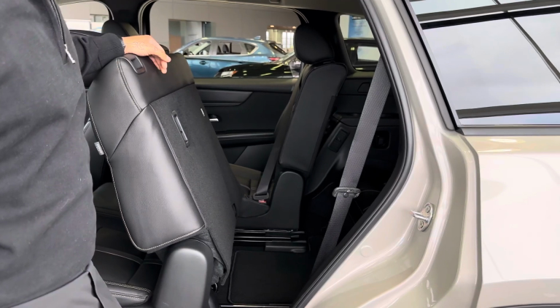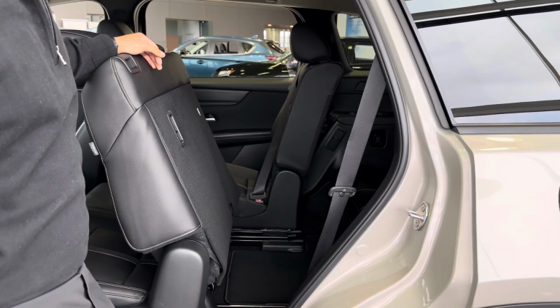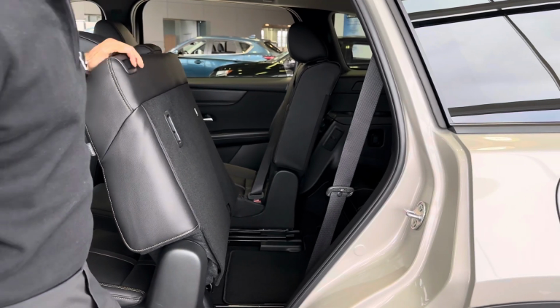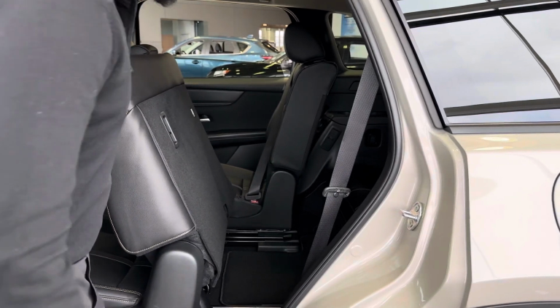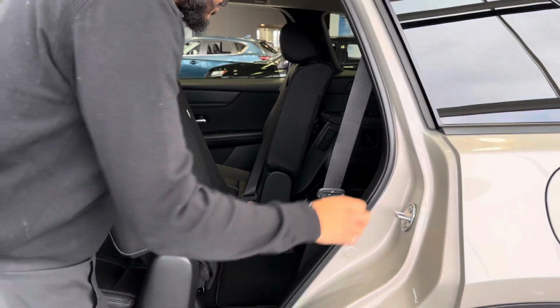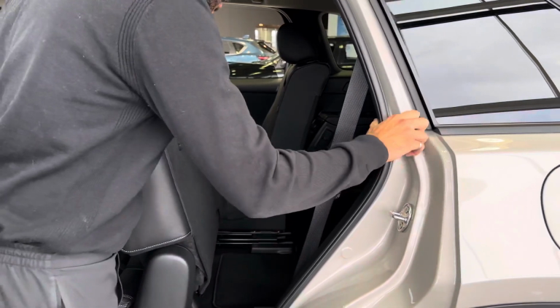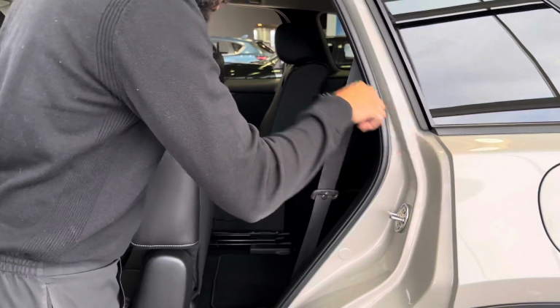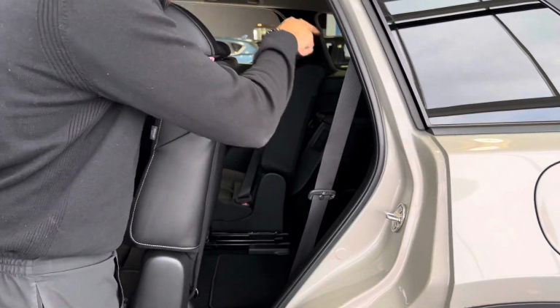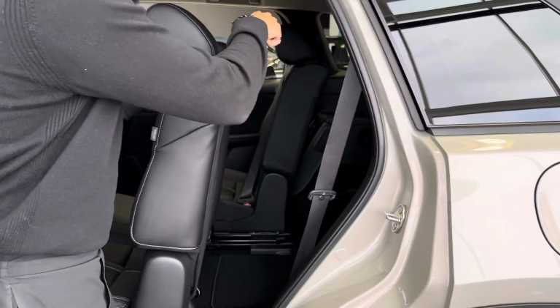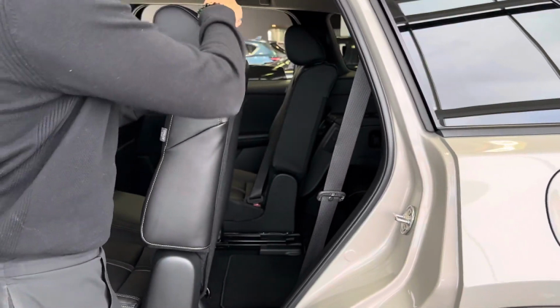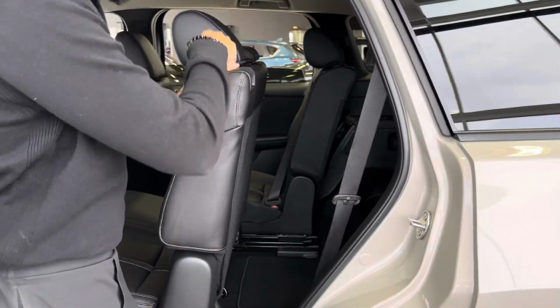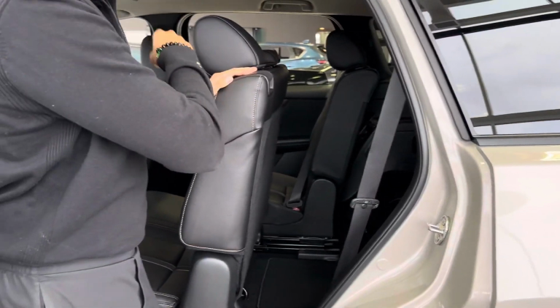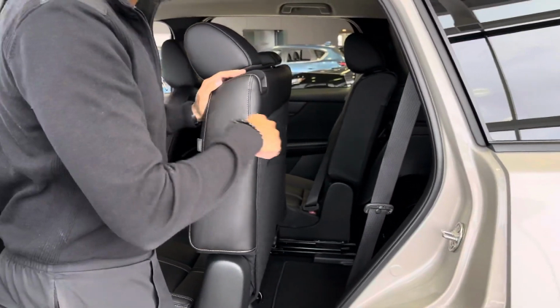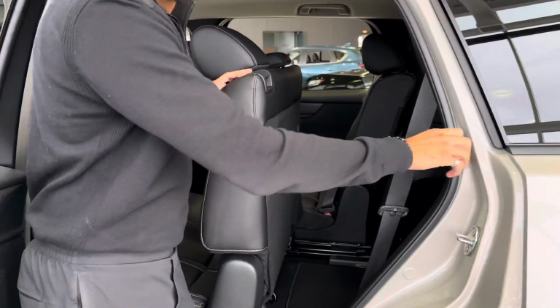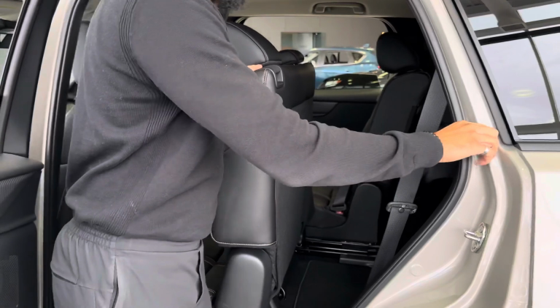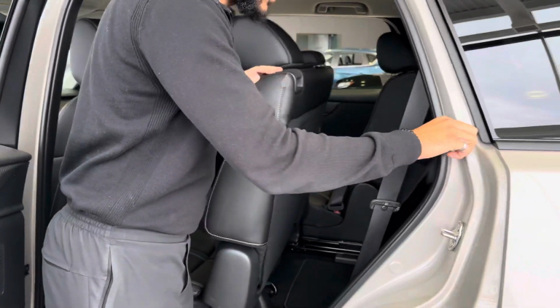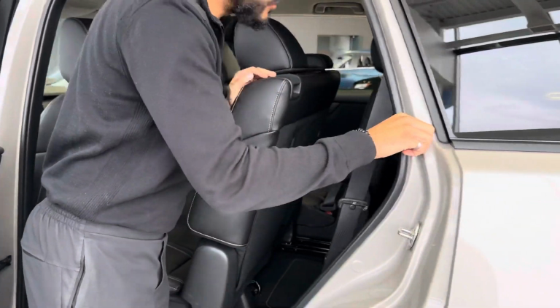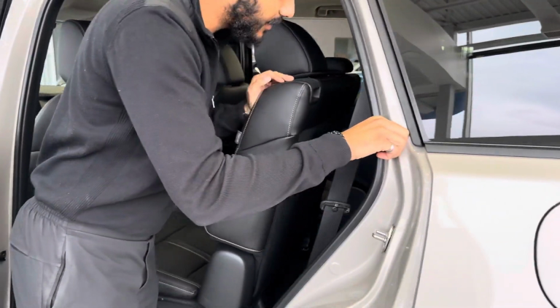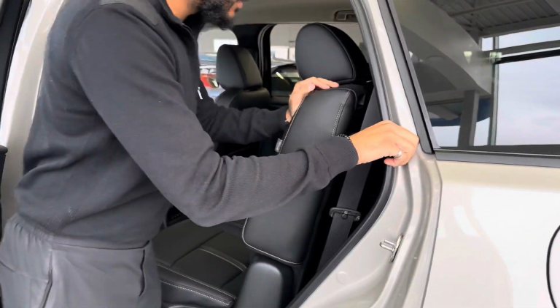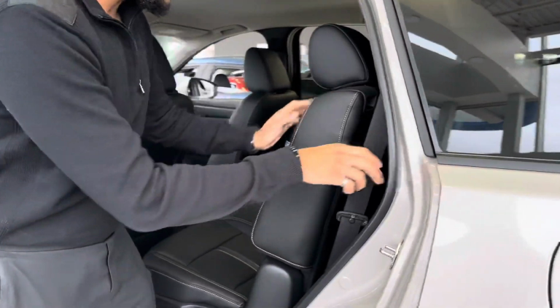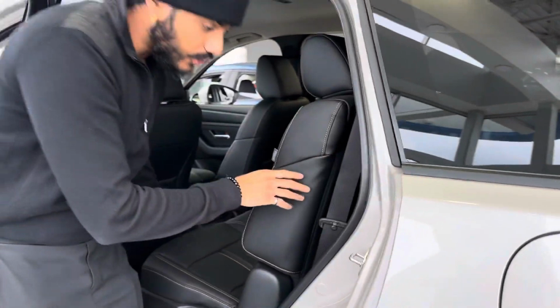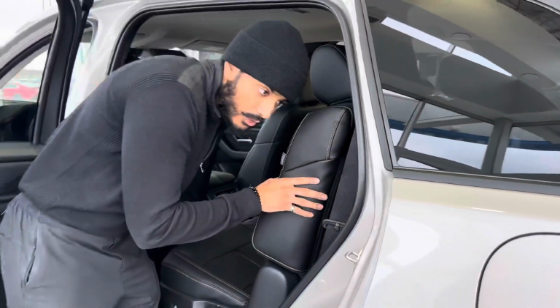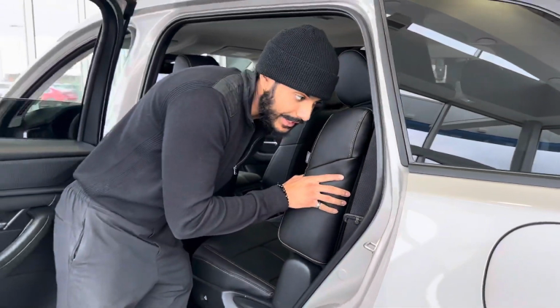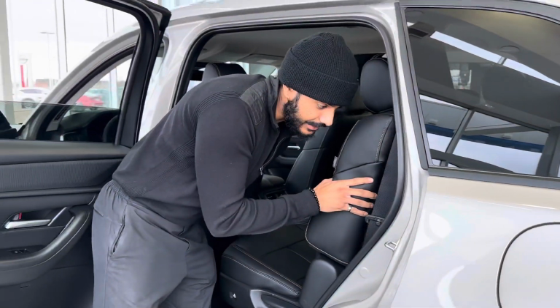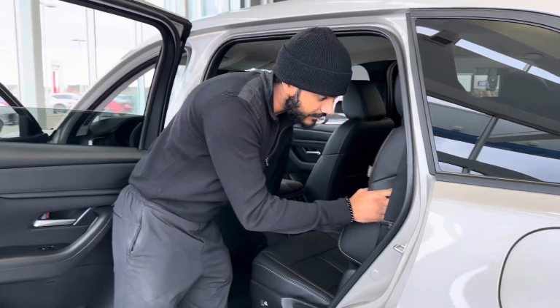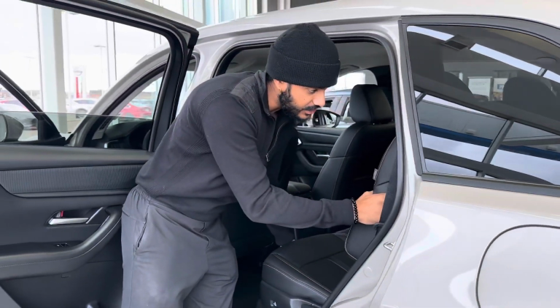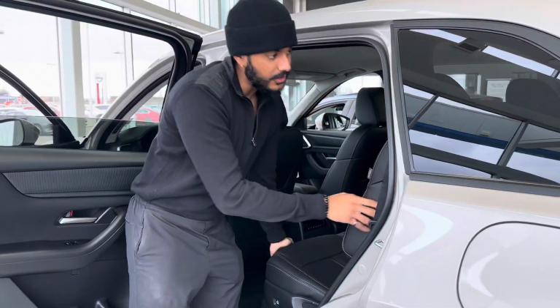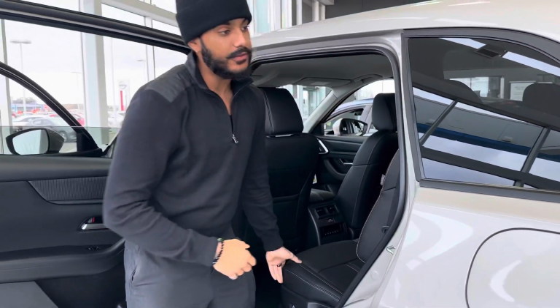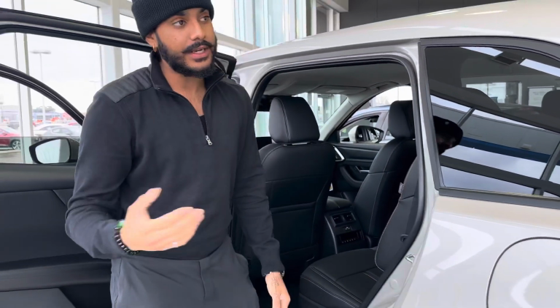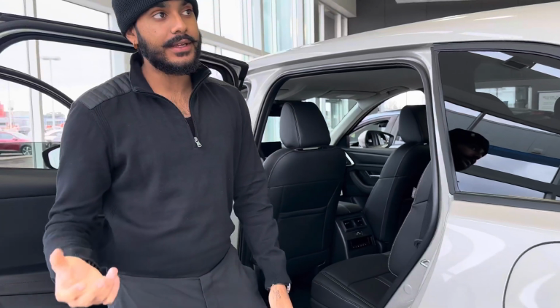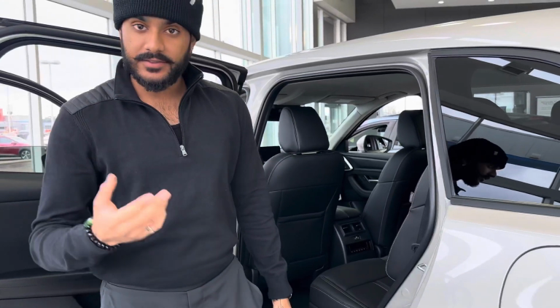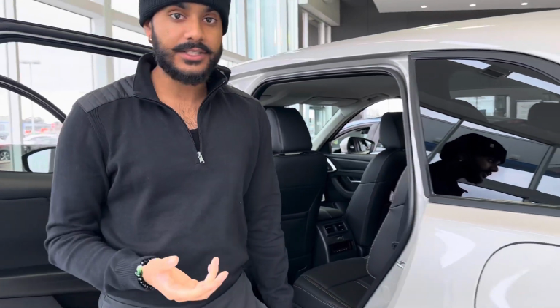You'll be able to see — you still got 1, 2, 3, 4, 5, 6, 7, 8. It's an 8-passenger SUV. It's your choice if you want to get it in a 6-passenger or if you want to get it in a 7-passenger.